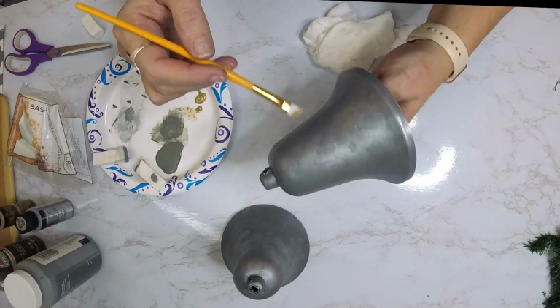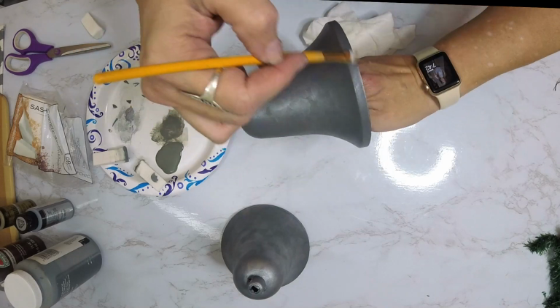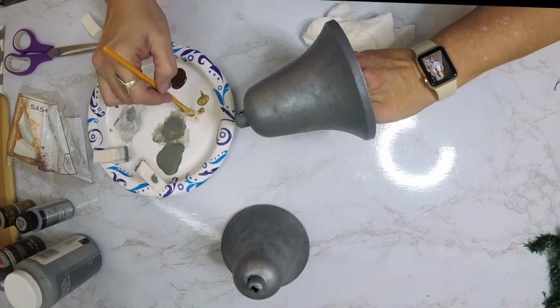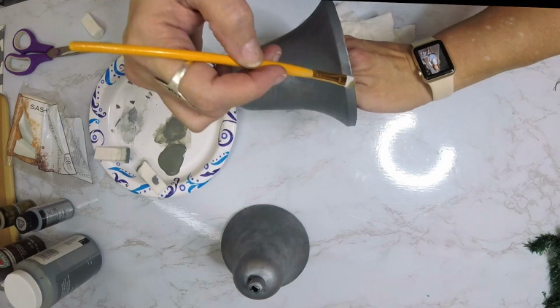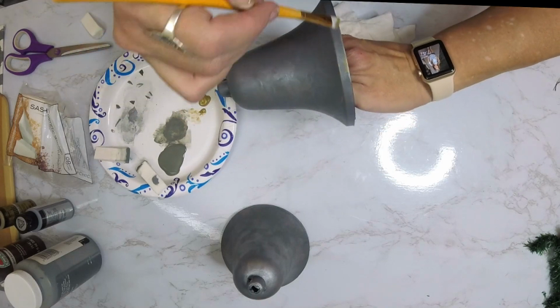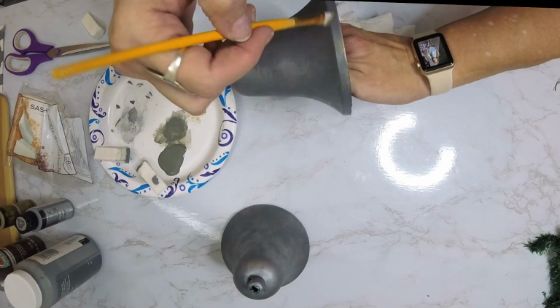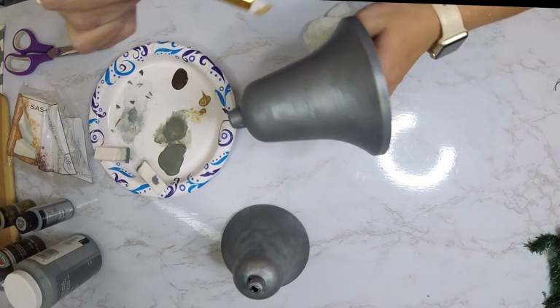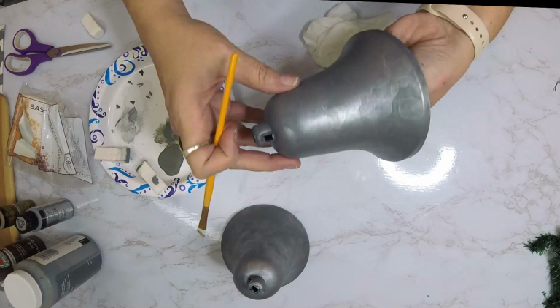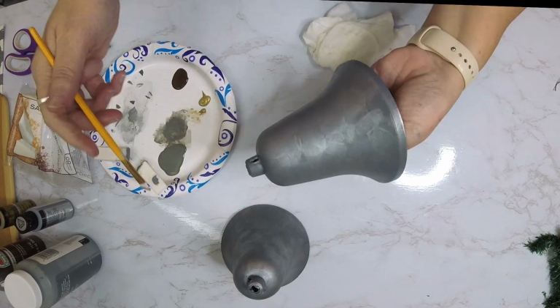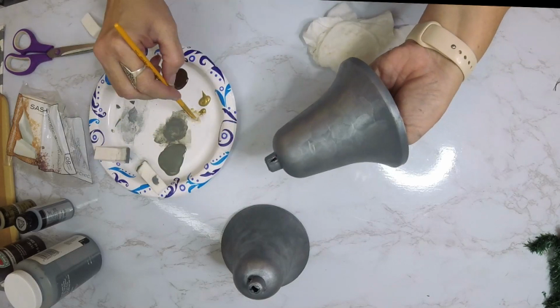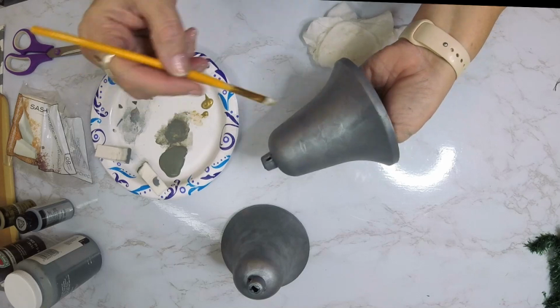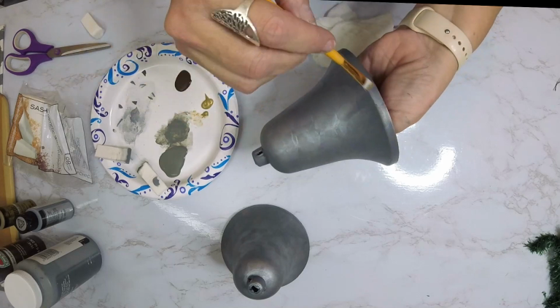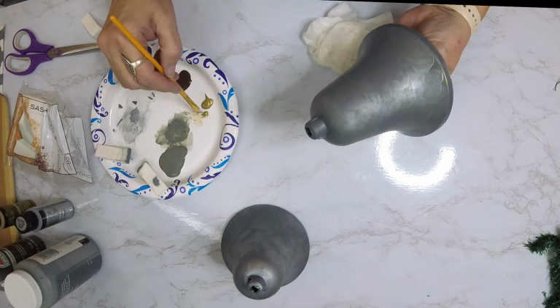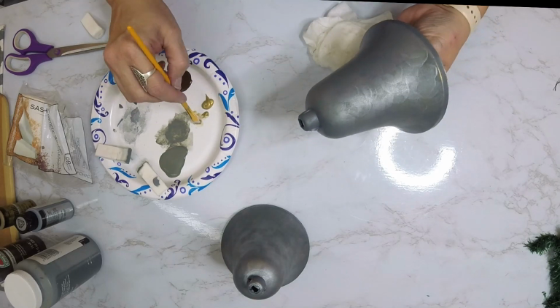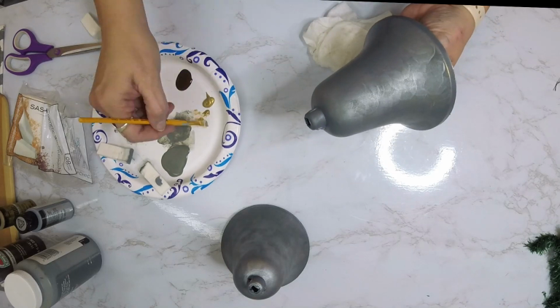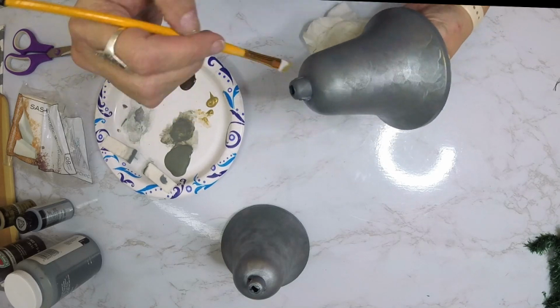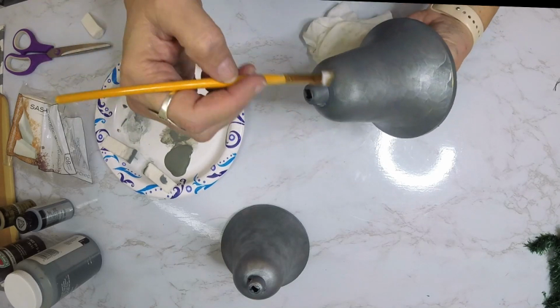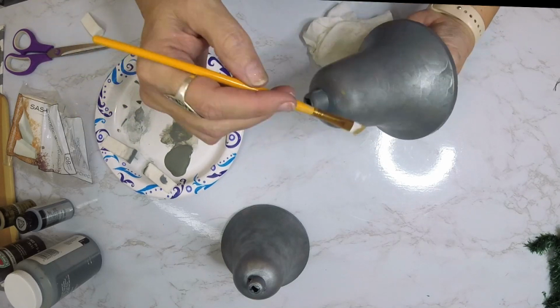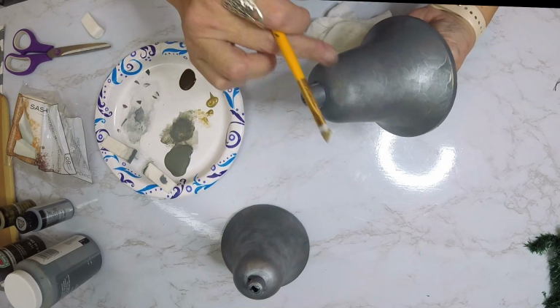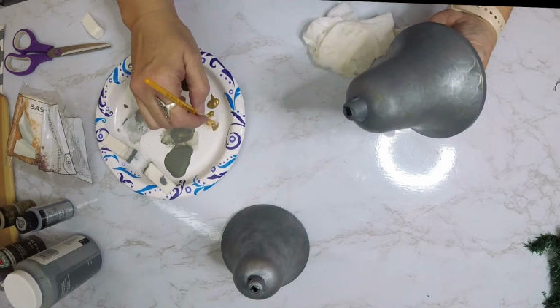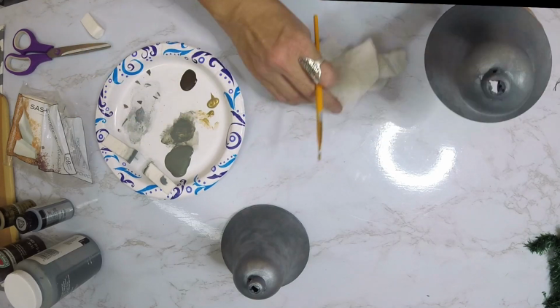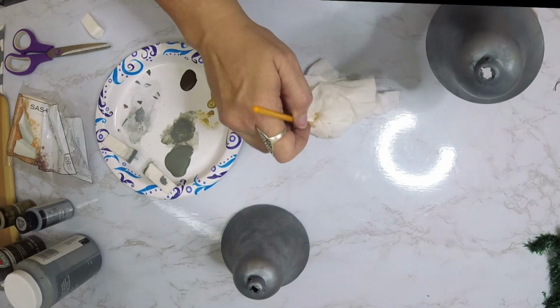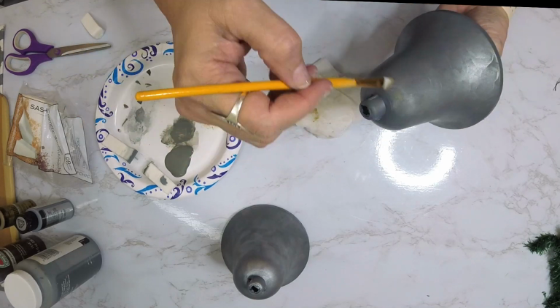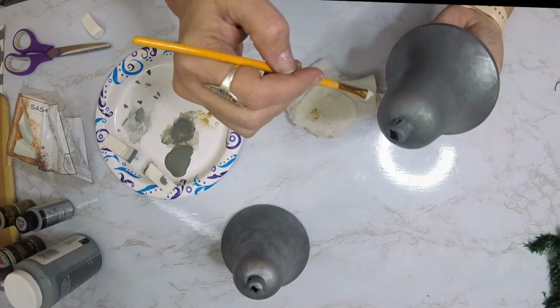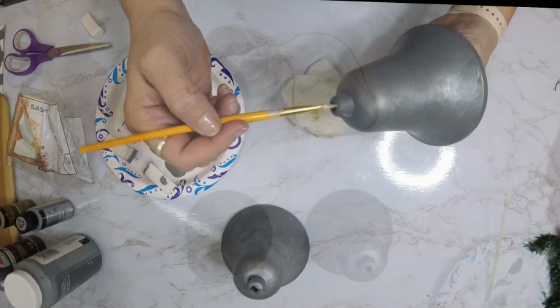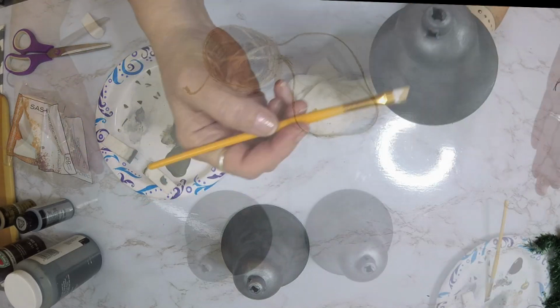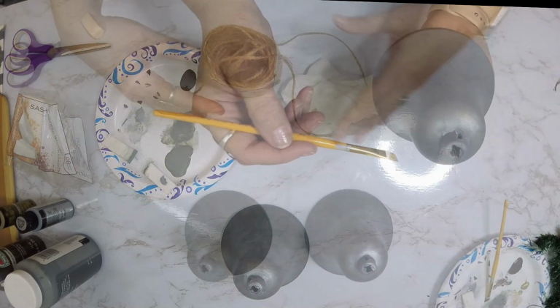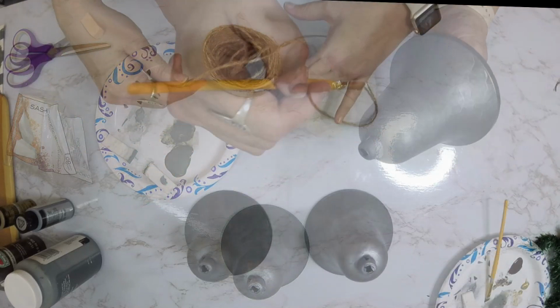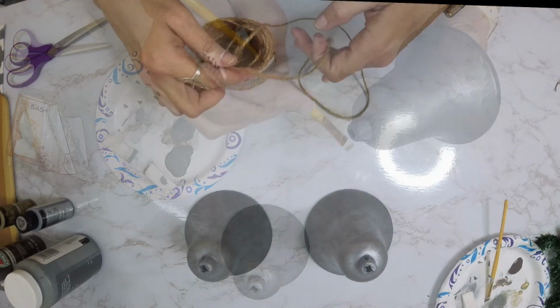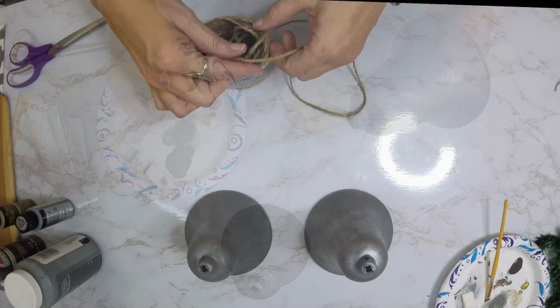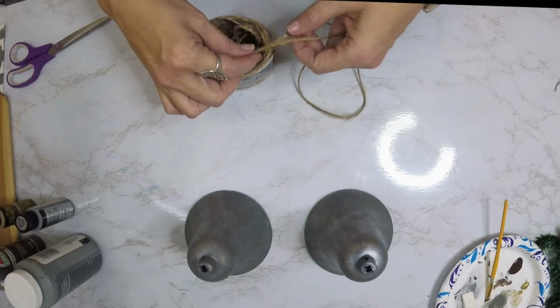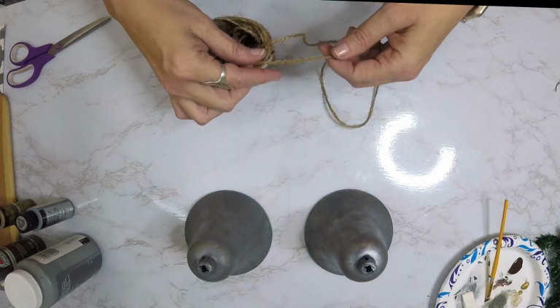Once the grays are done, I'm going to go in with some Folk Art metallic gold and do a dry brush effect along the edges, giving it that rusted look. I use the gold and also some burnt umber.